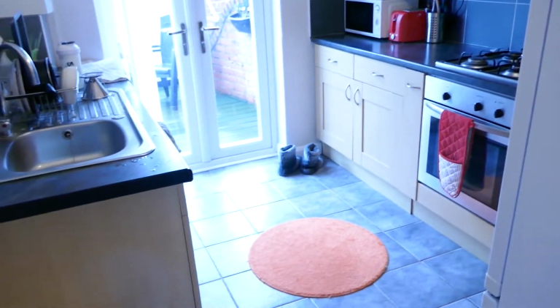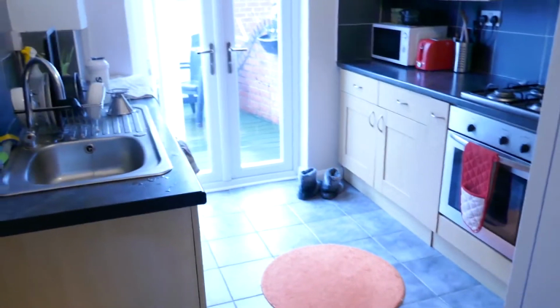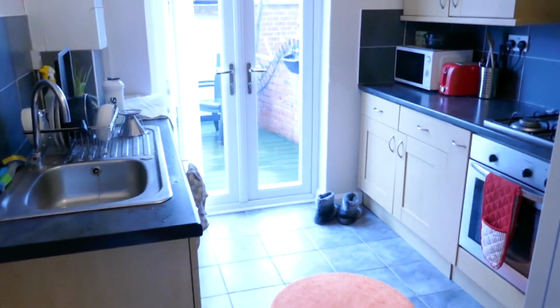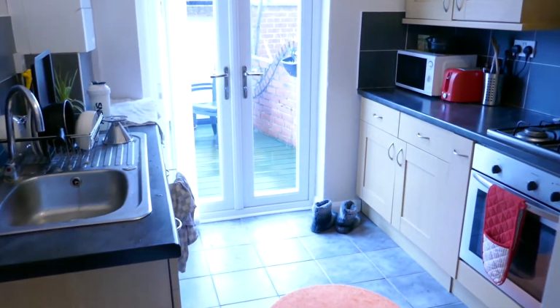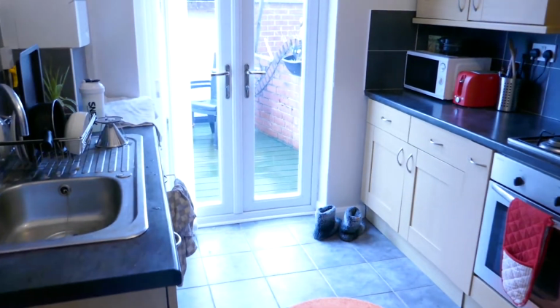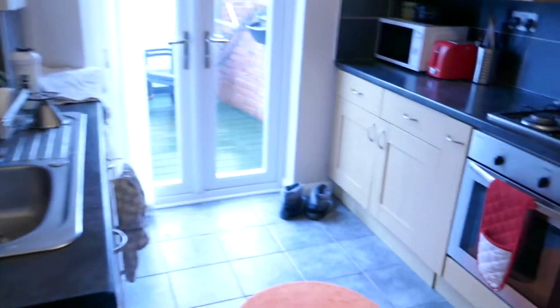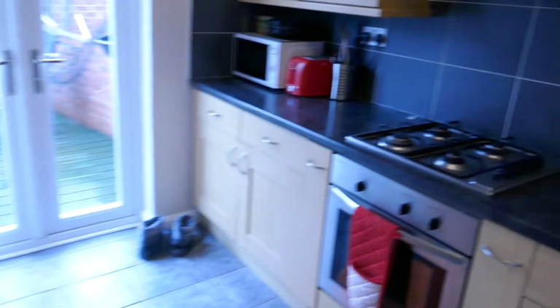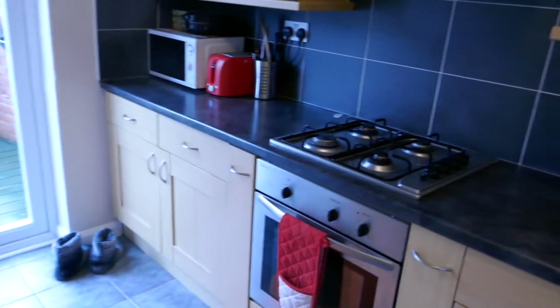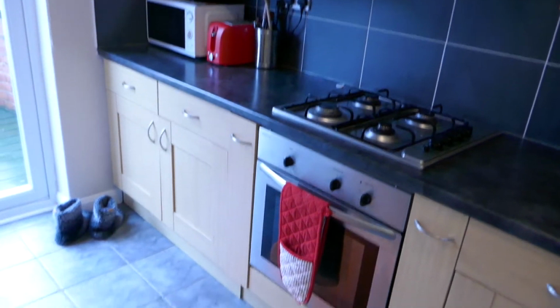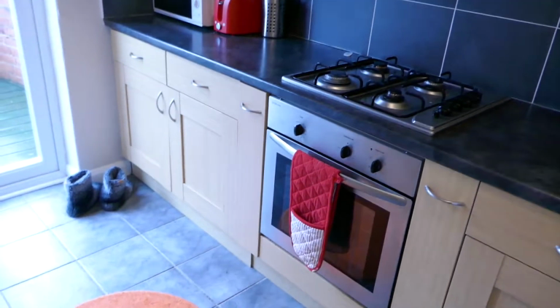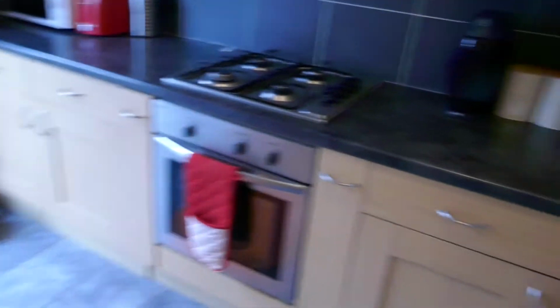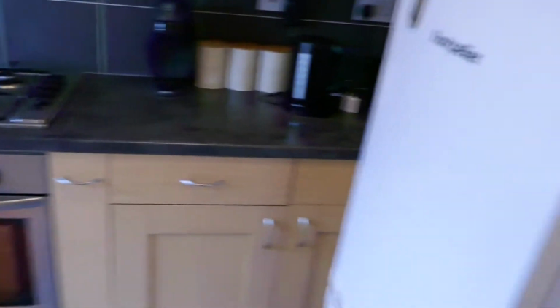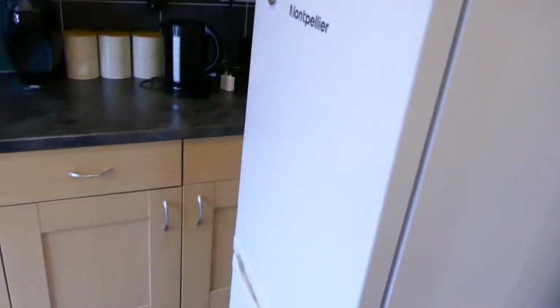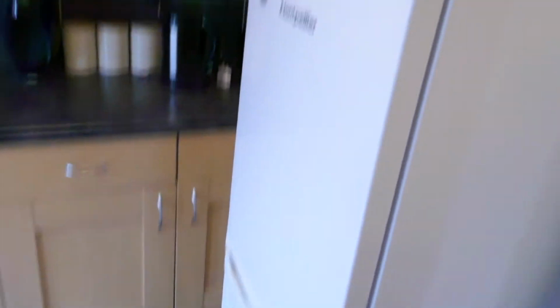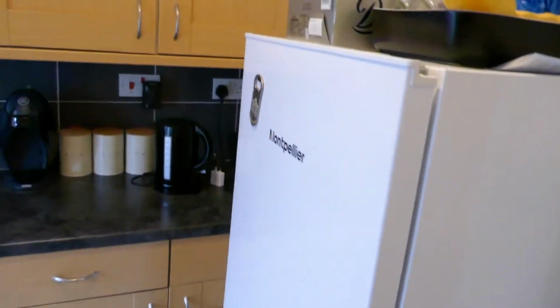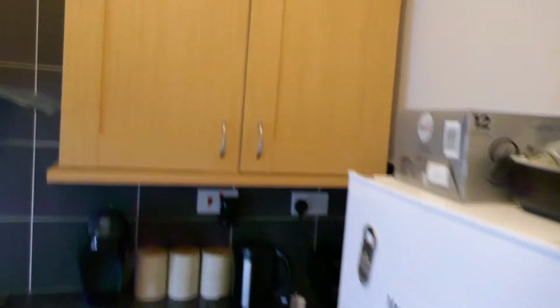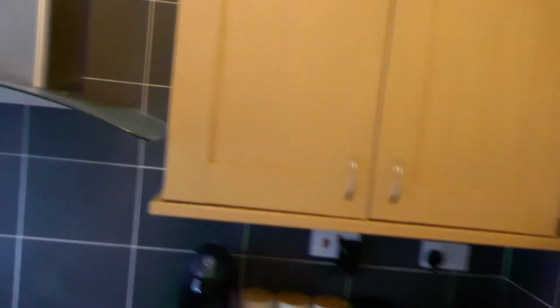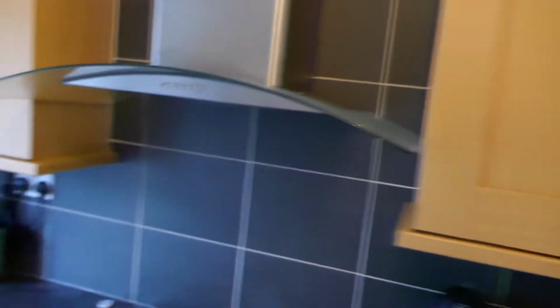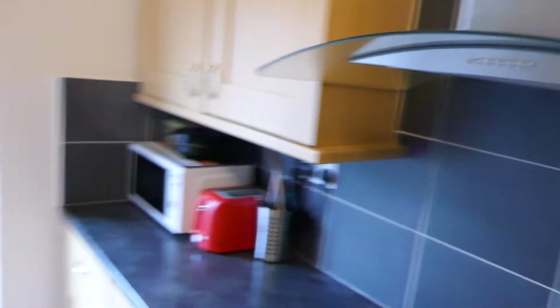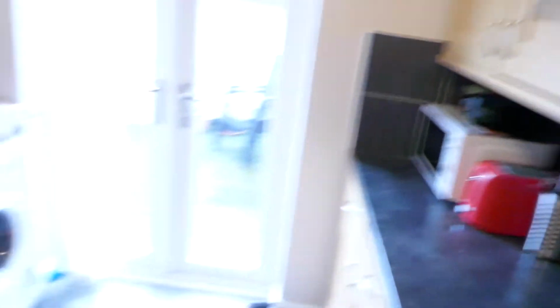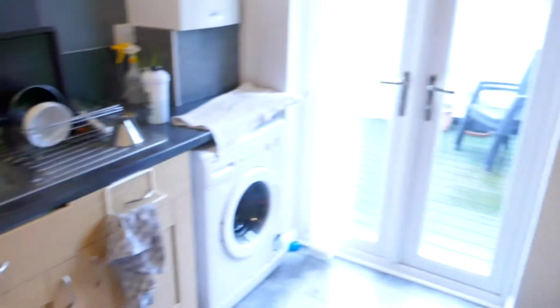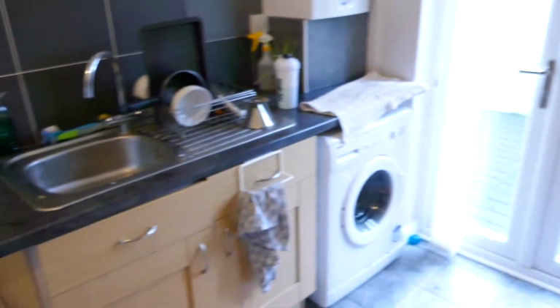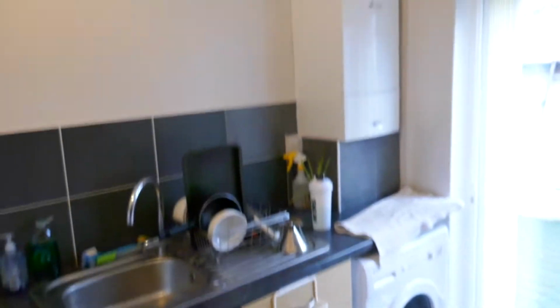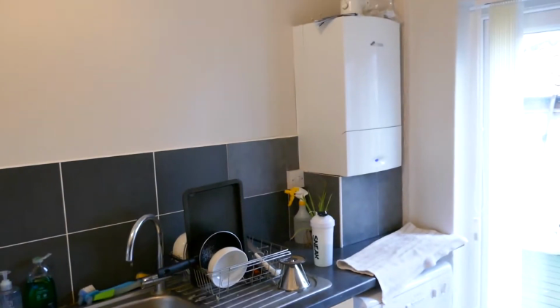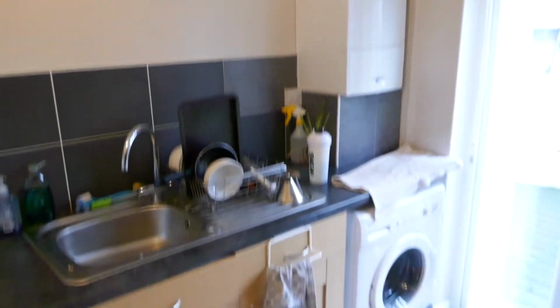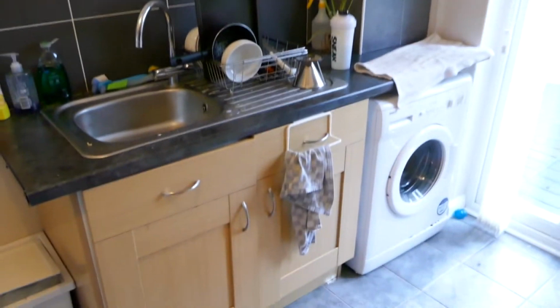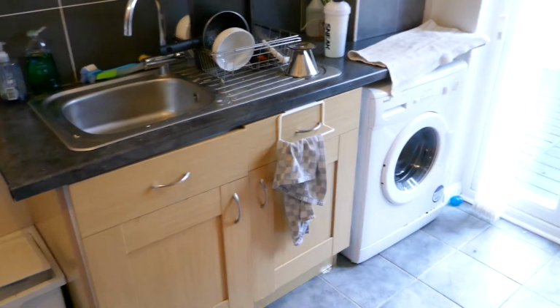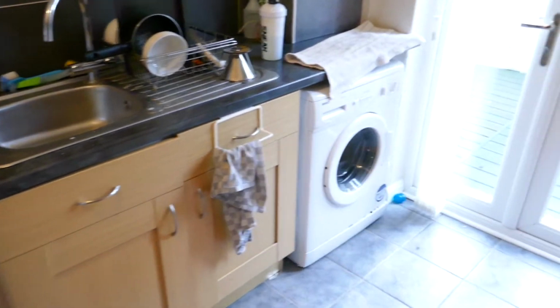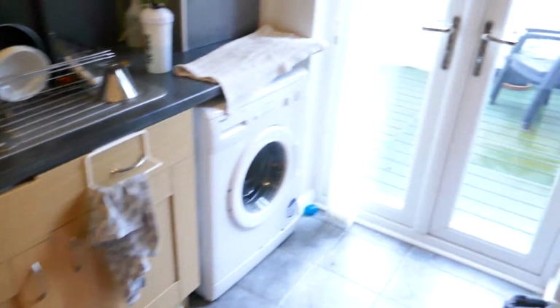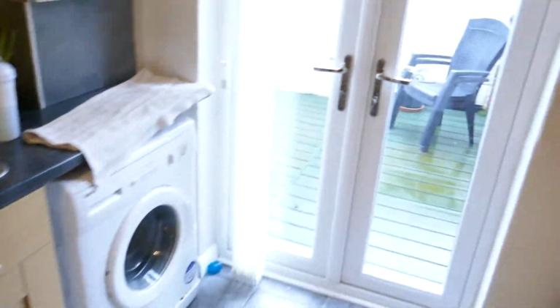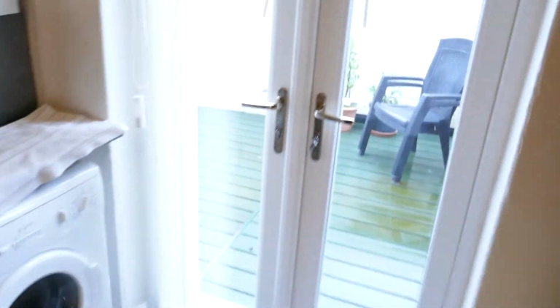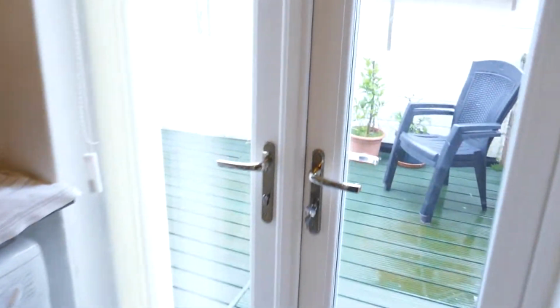Then you've got a nice kitchen in here — gas hob, electric oven, fridge freezer on this side, built-in cupboards etc. Combi boiler over there so it's gas central heating, and there's a washing machine too.